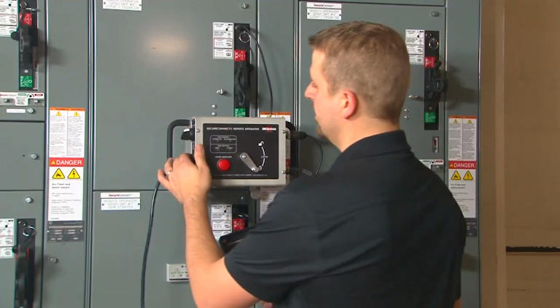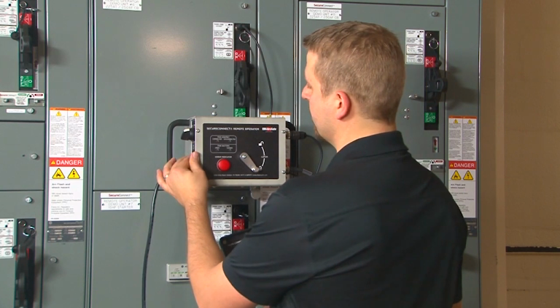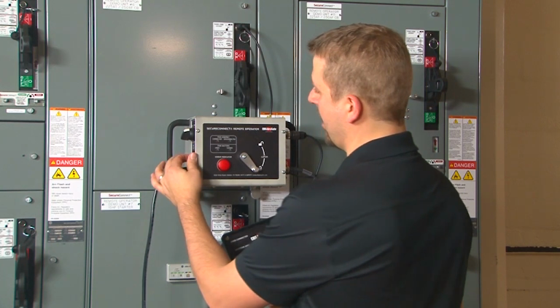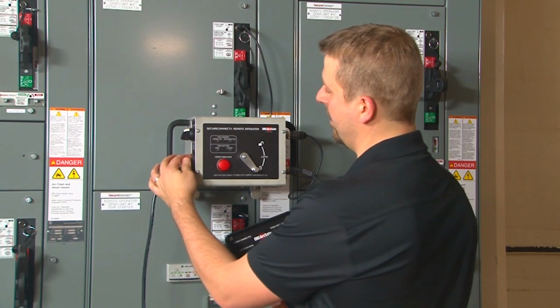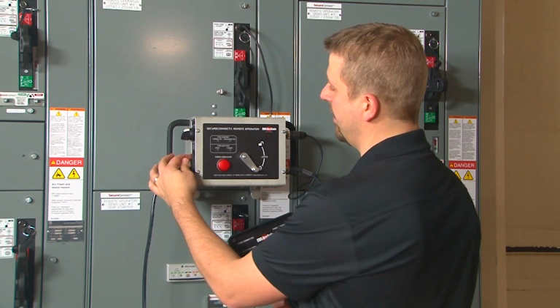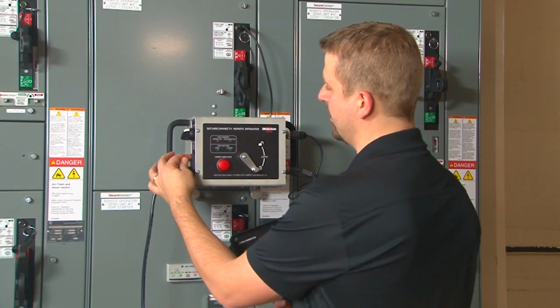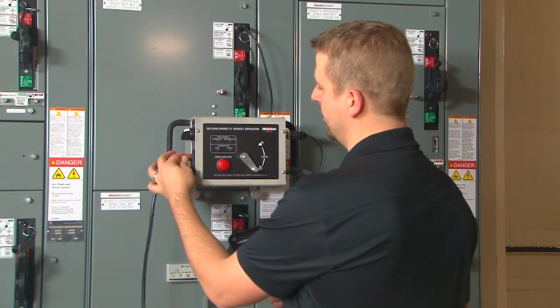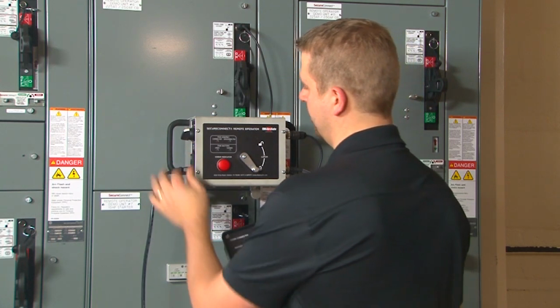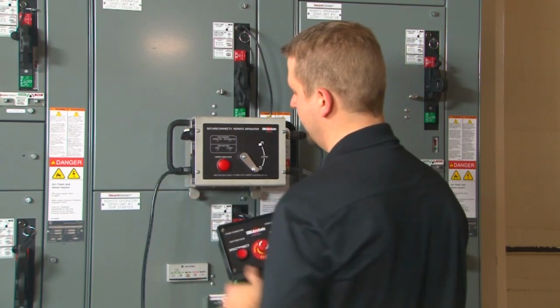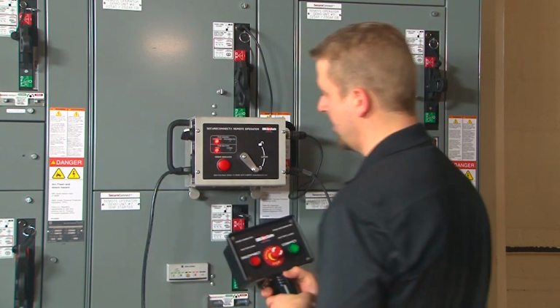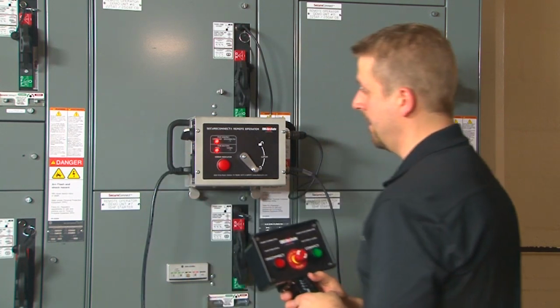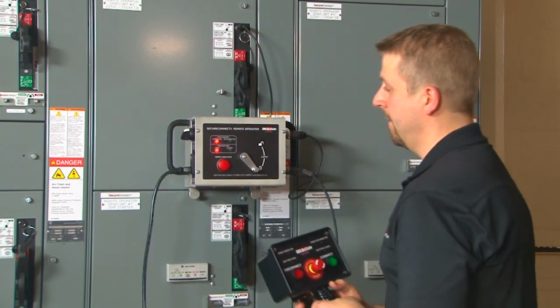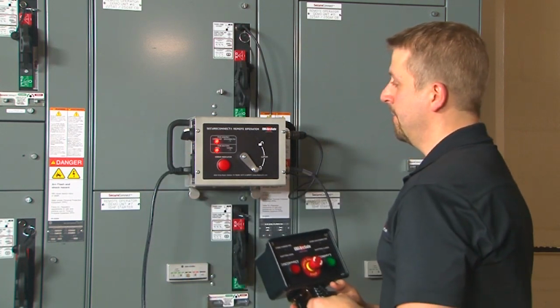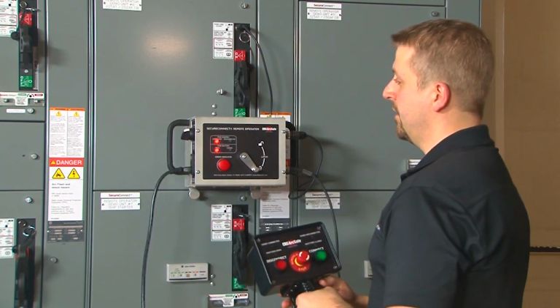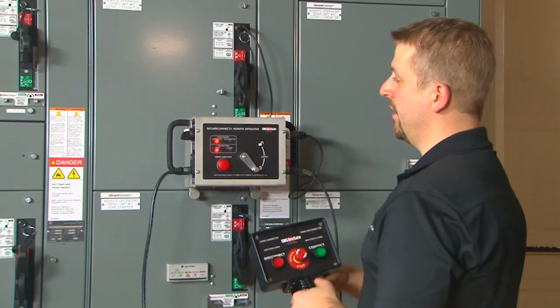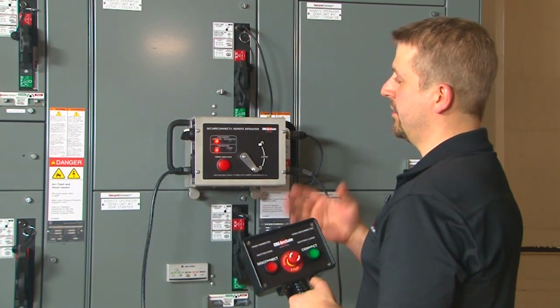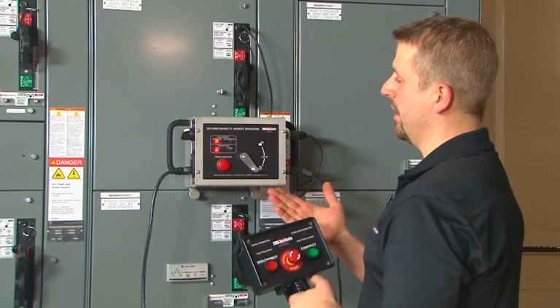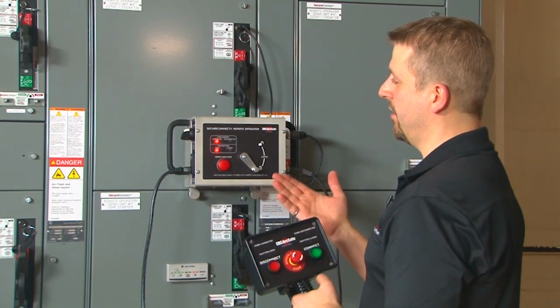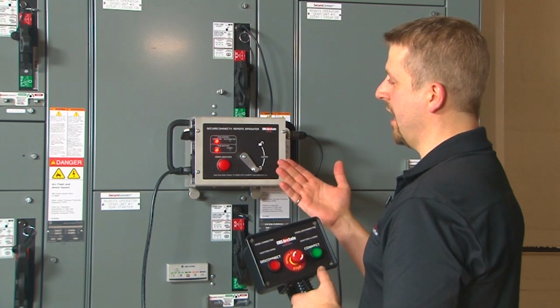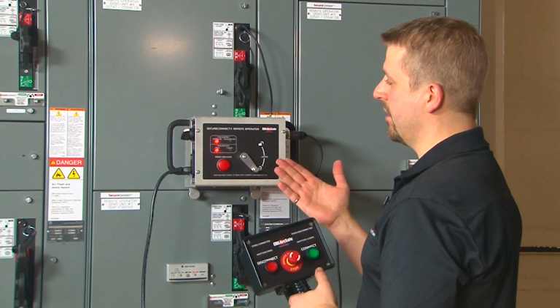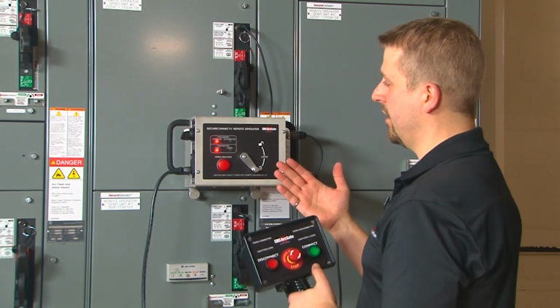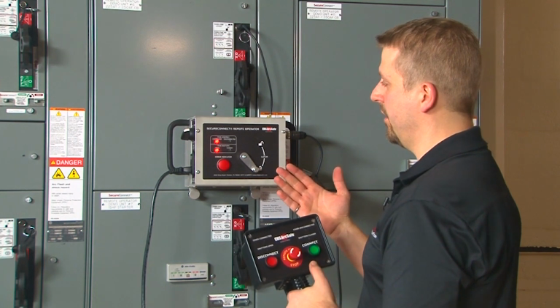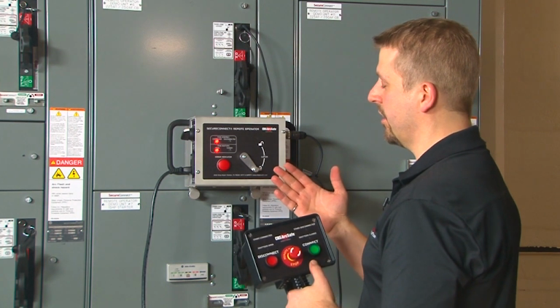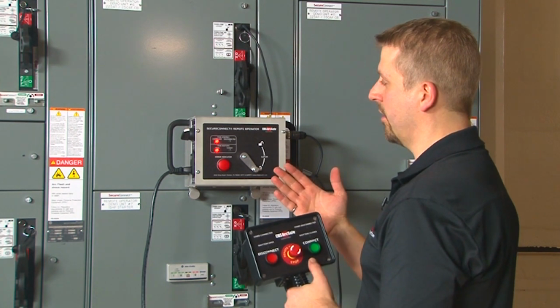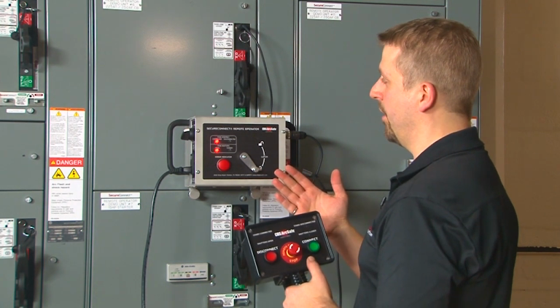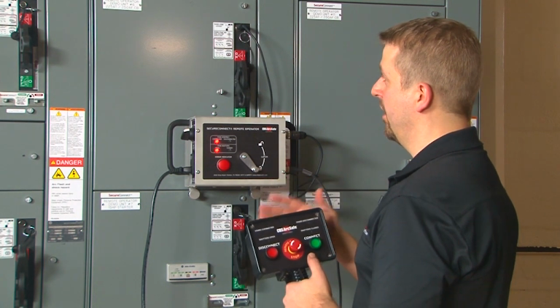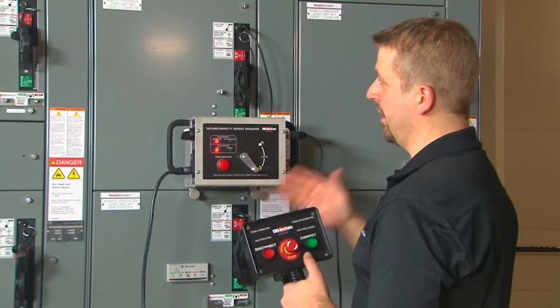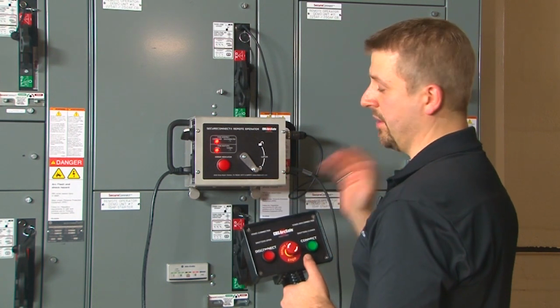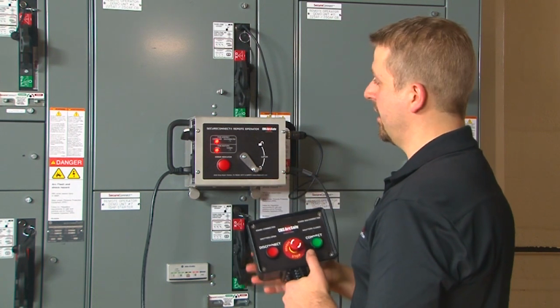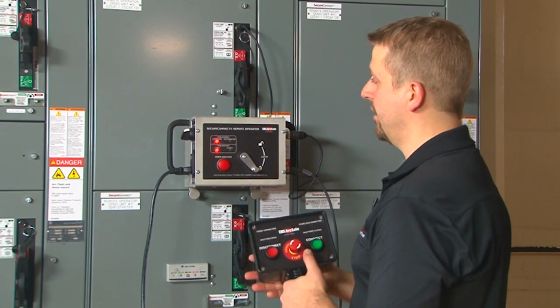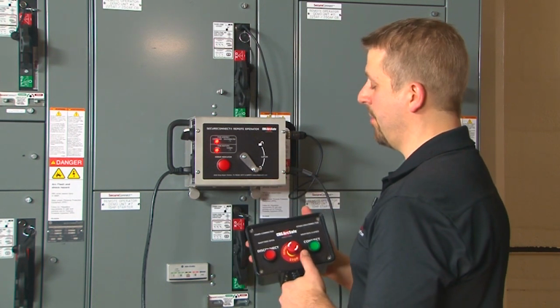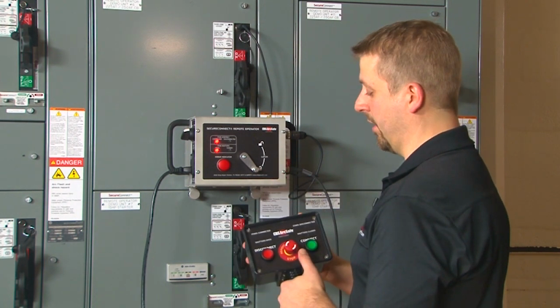Switch the remote operator to the on position. The unit now is showing that the stabs are connected and the shutters are open, meaning the unit is connected to the power bus.